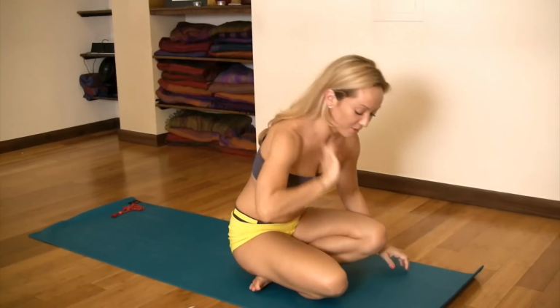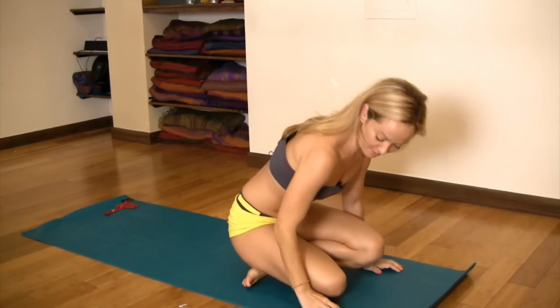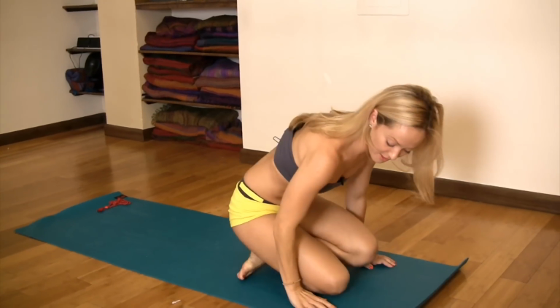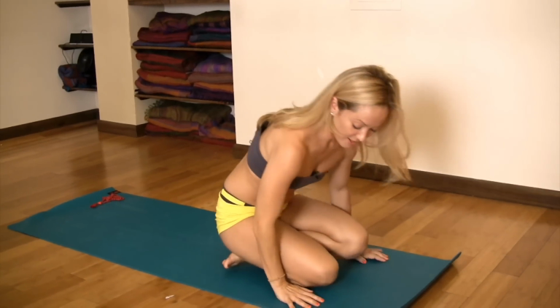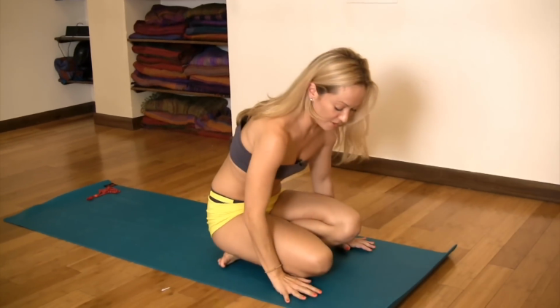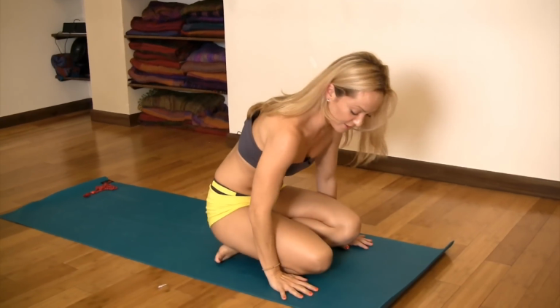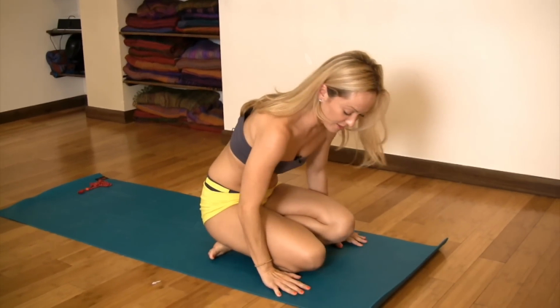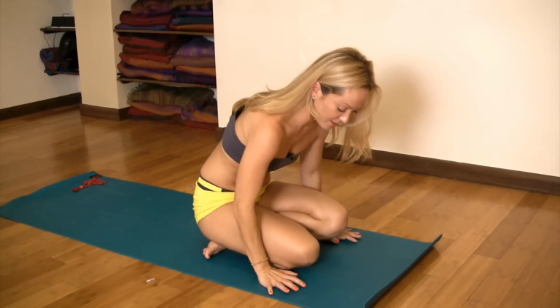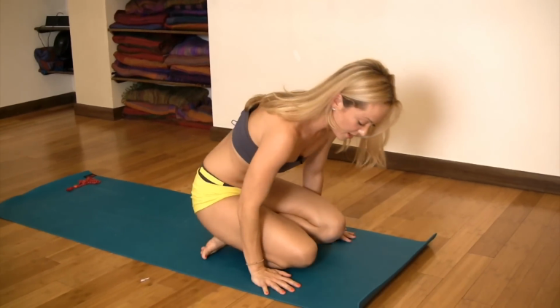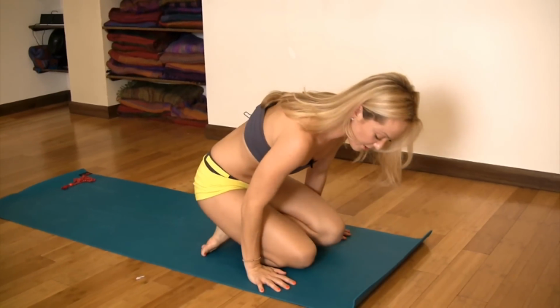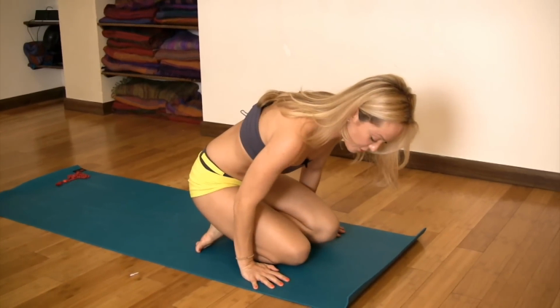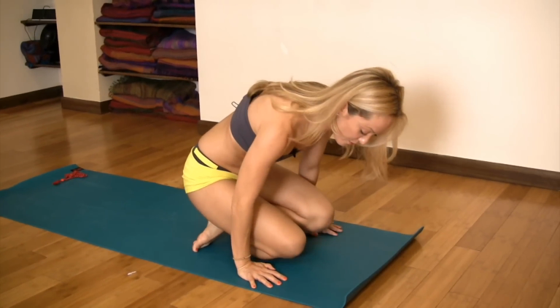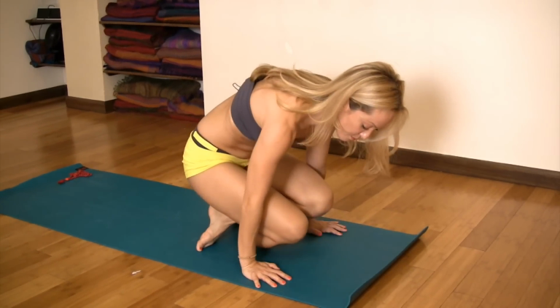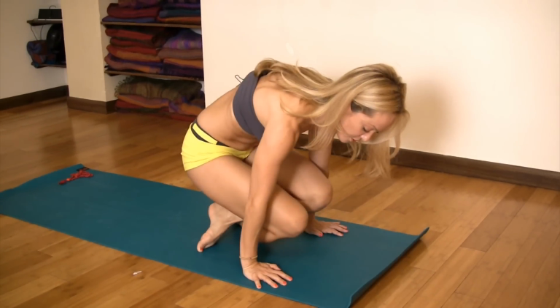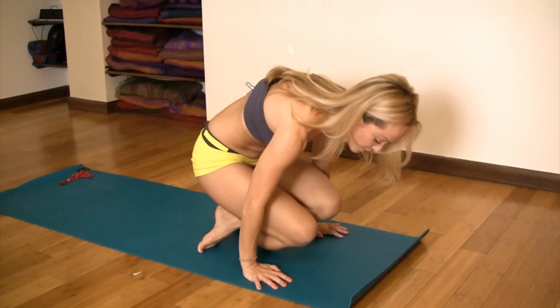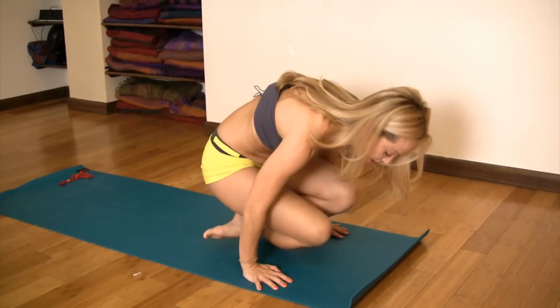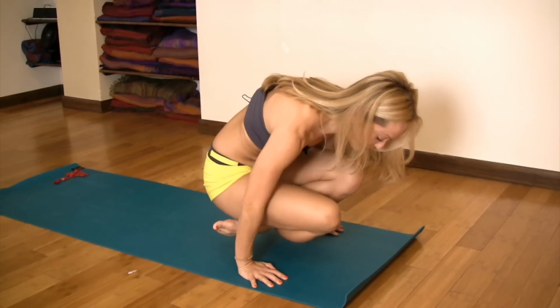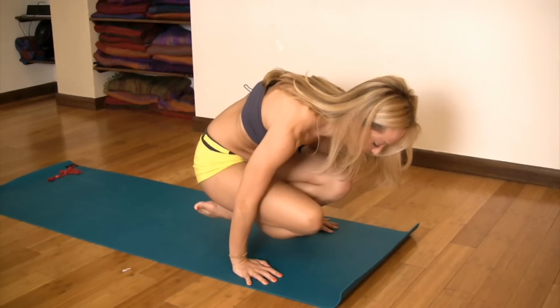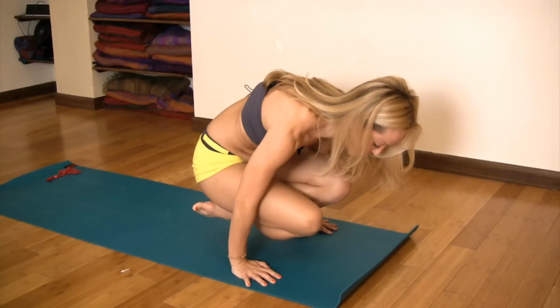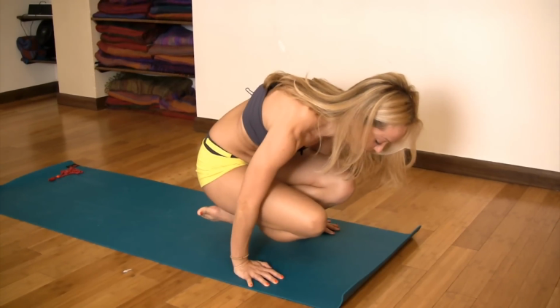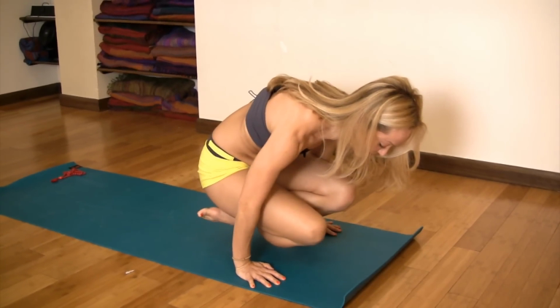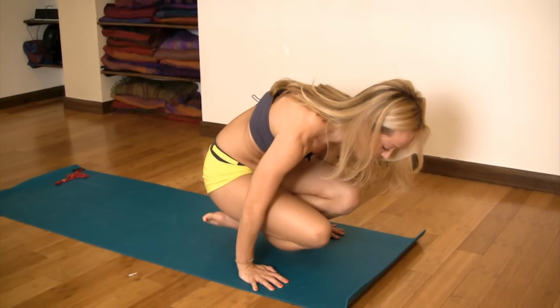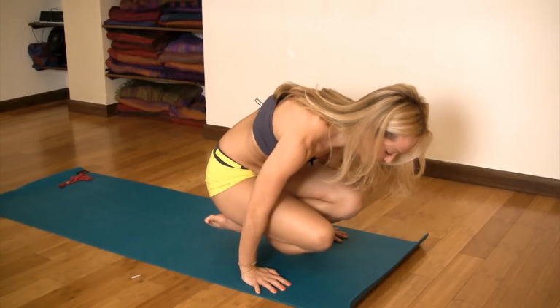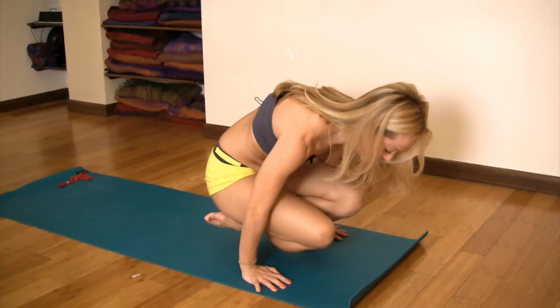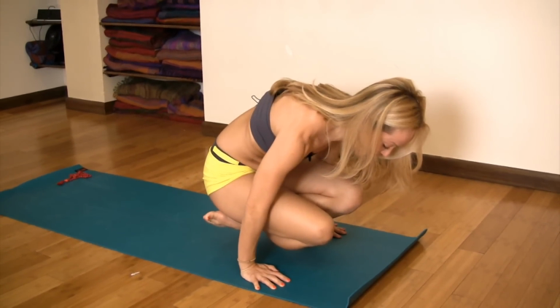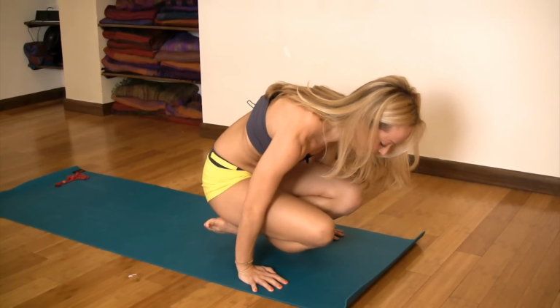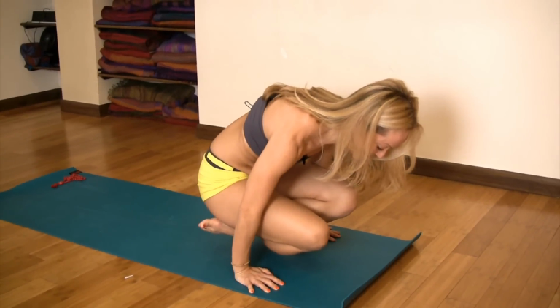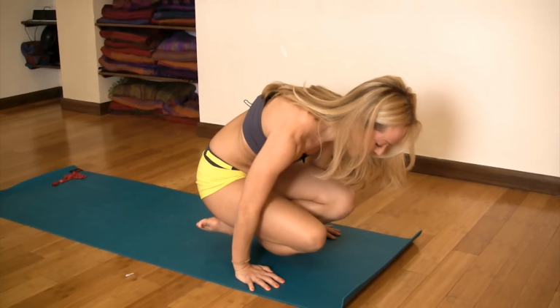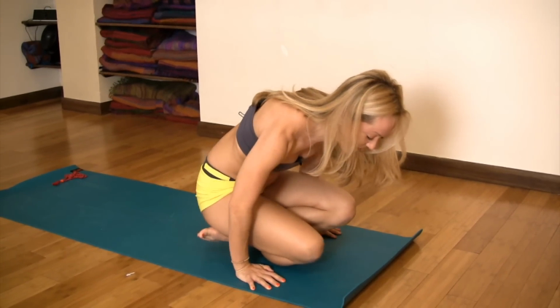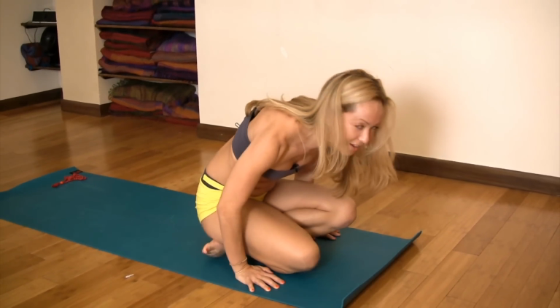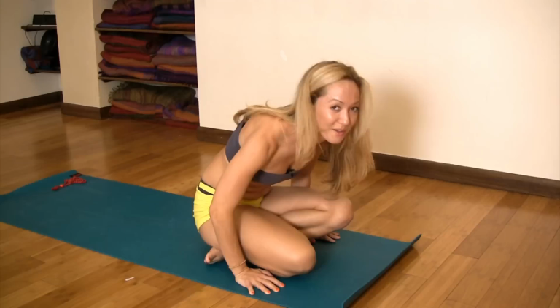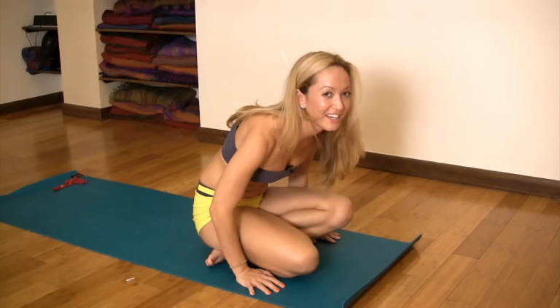So here we go. Fingertips in line with the knee, send your chest forward, first push into the shoulders, now pull the heads of your thigh bone into the socket — and that's nice and lifted — then you can come all the way down.